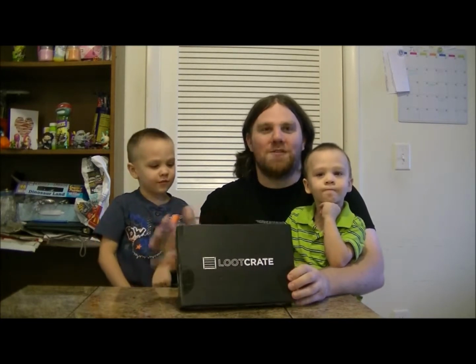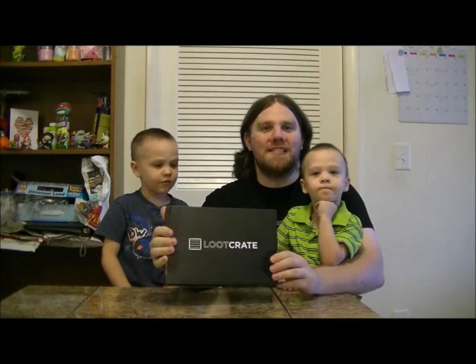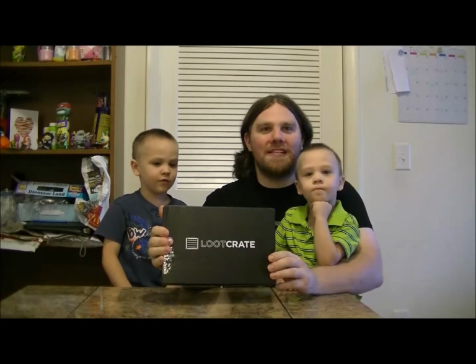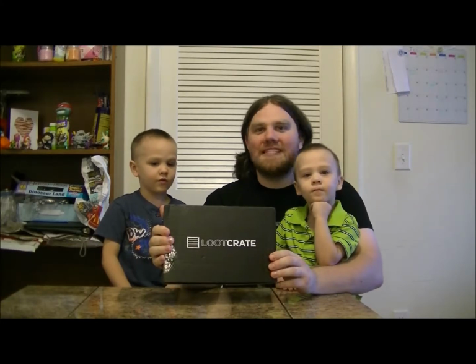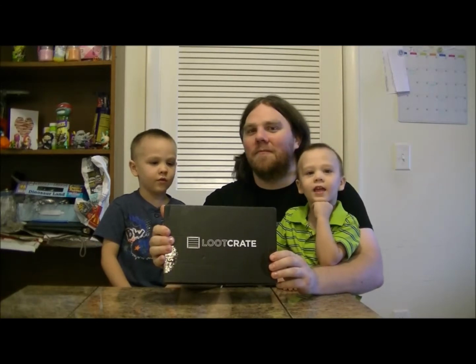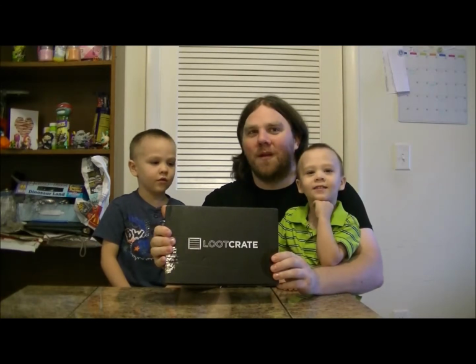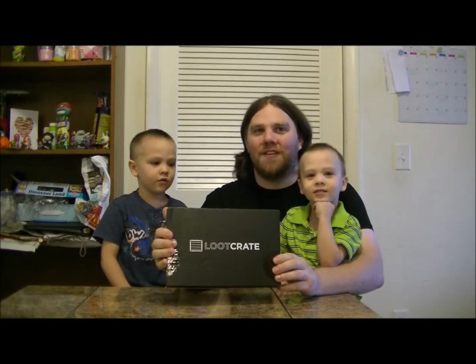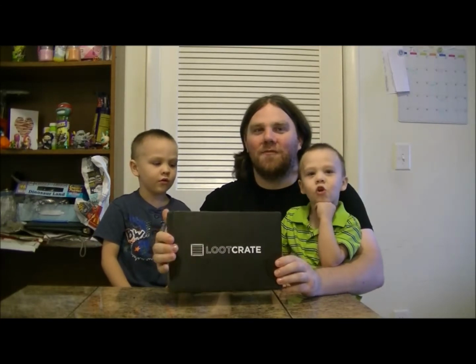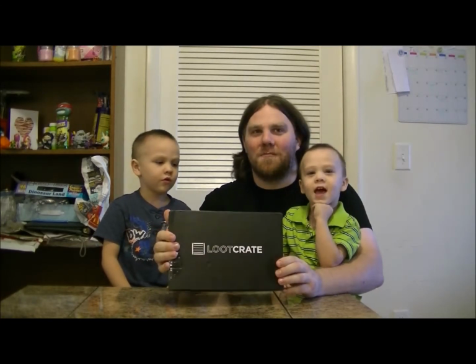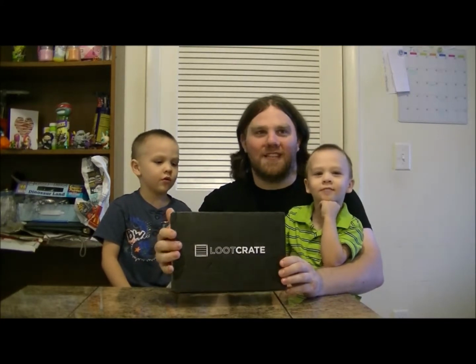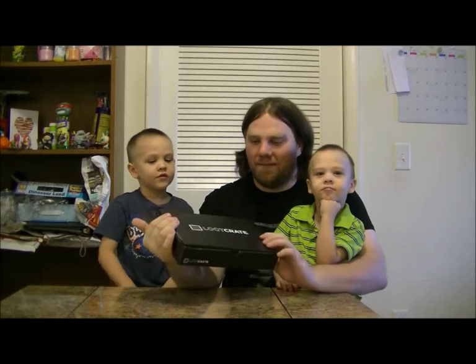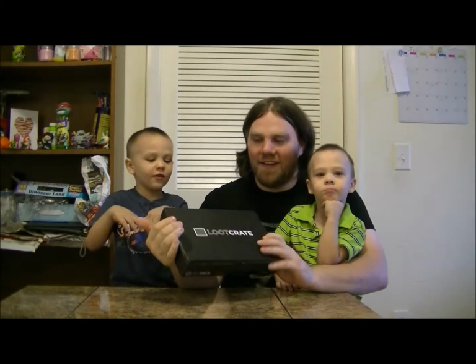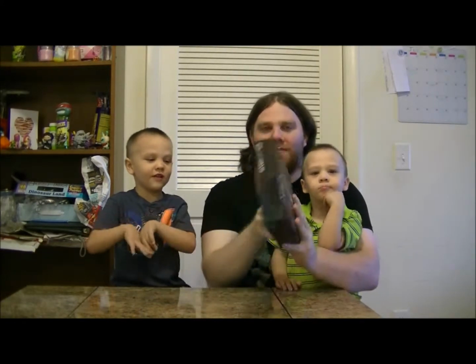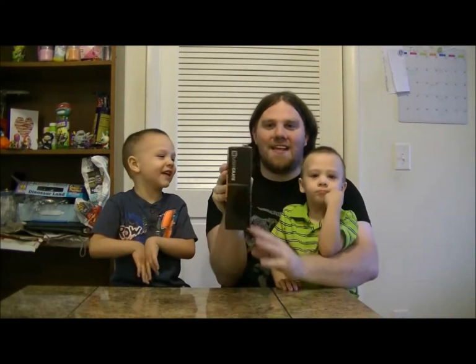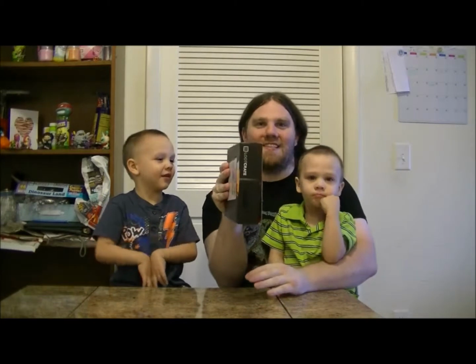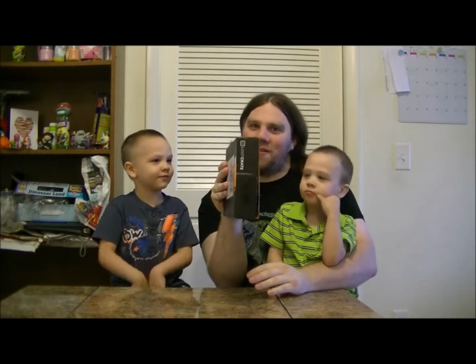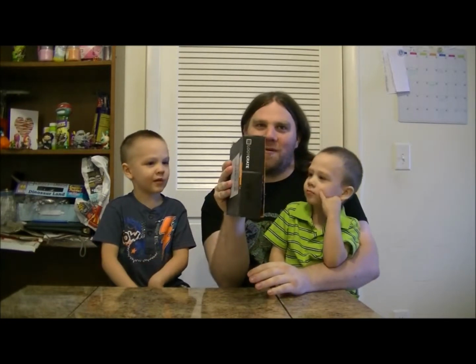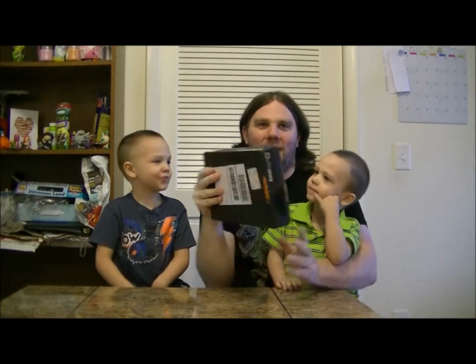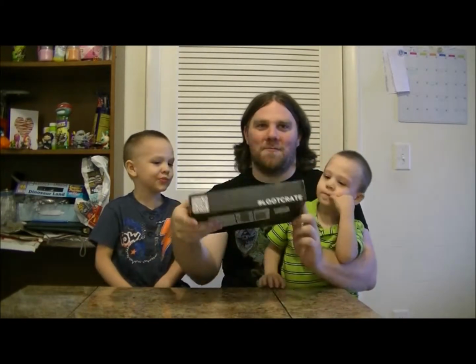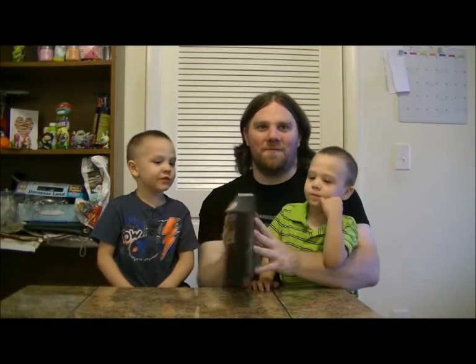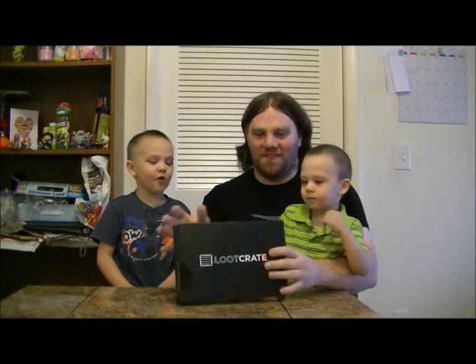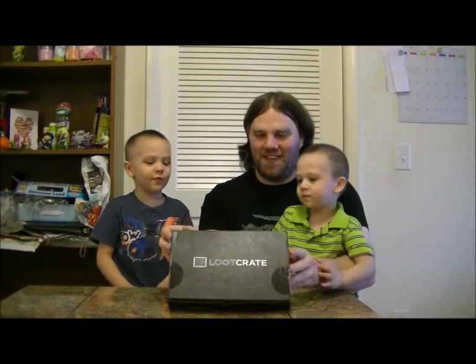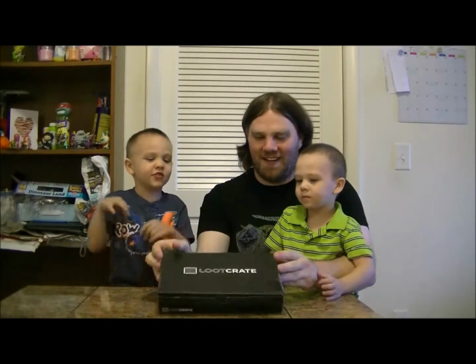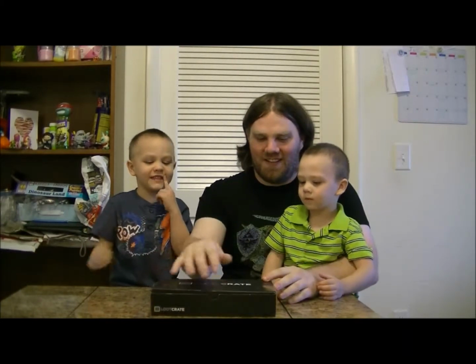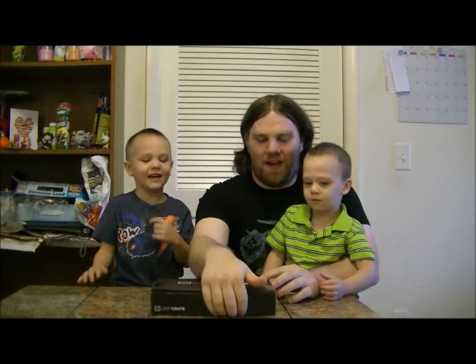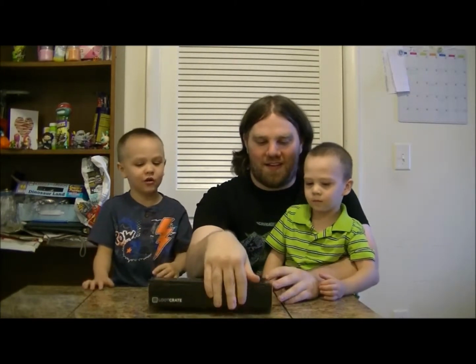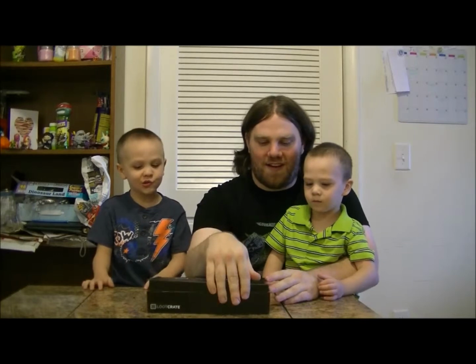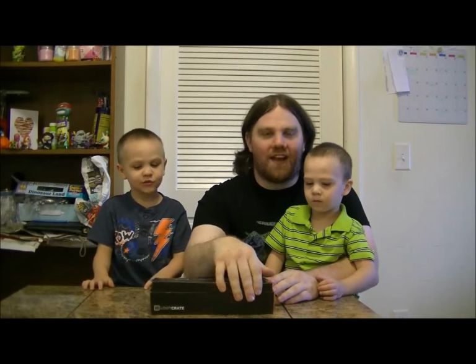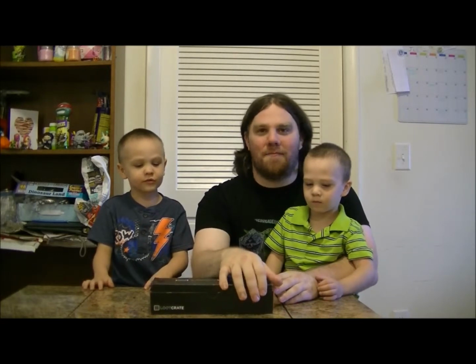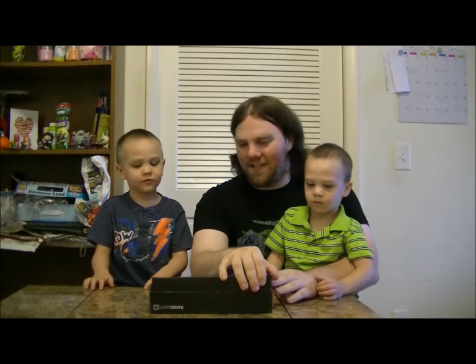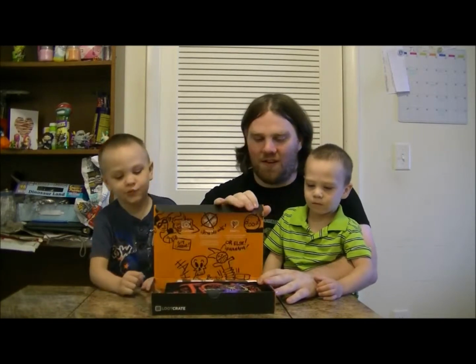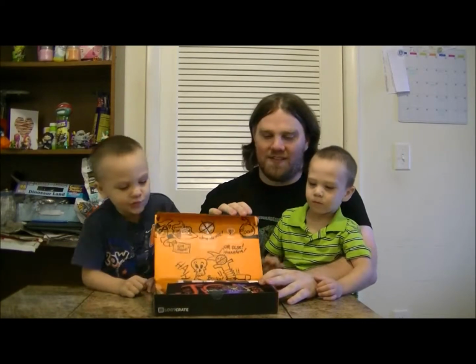This was supposed to be 7x7x7 according to my shipping info, and that is not 7 inches, just so everybody knows. So we're going to dig right in here — I cut it already, you know, saving time.